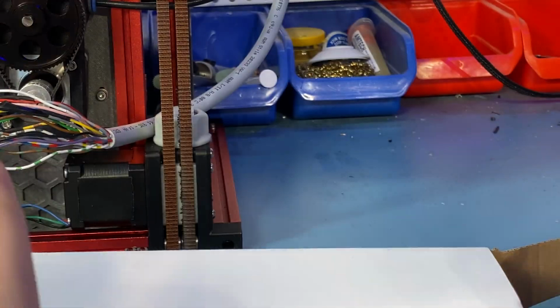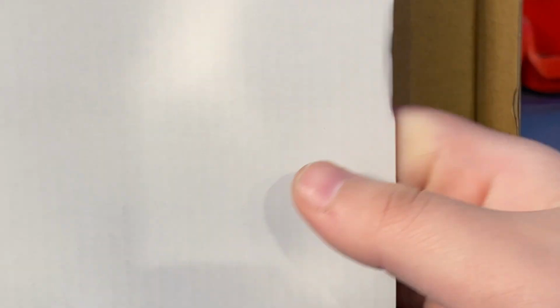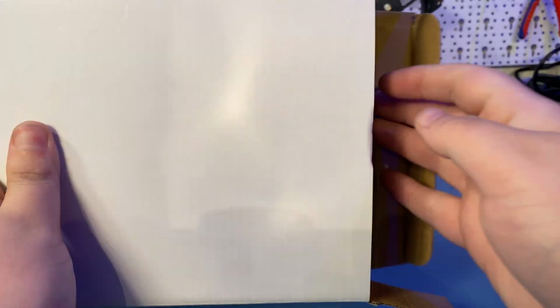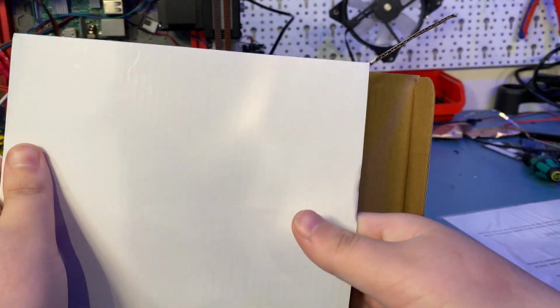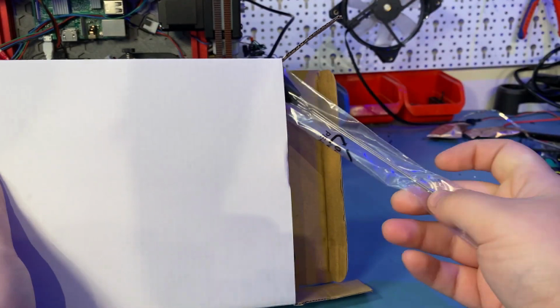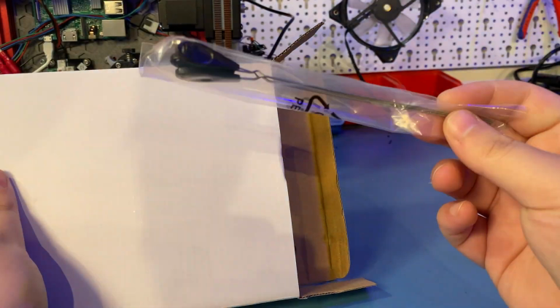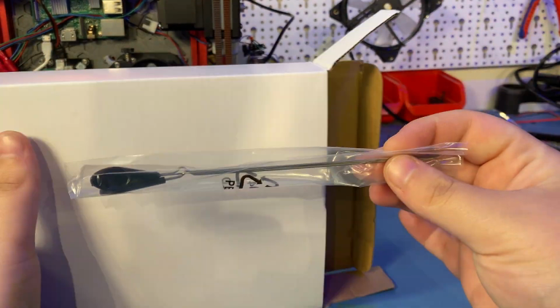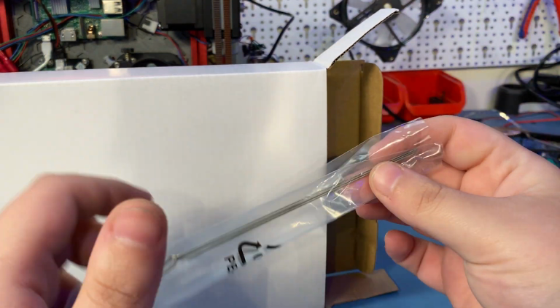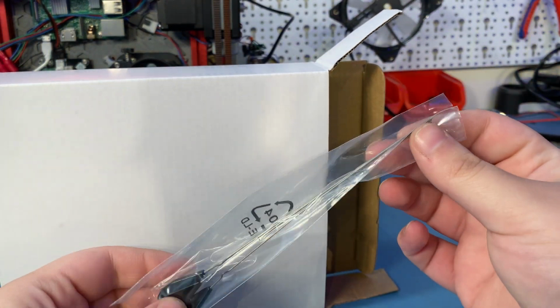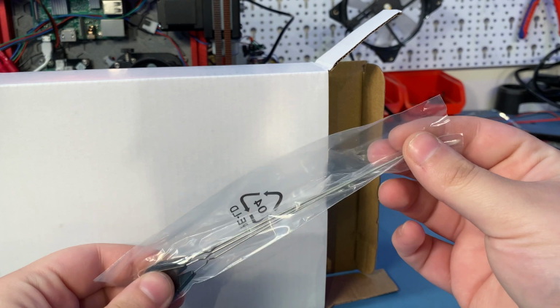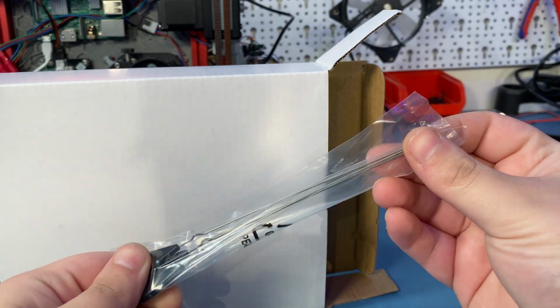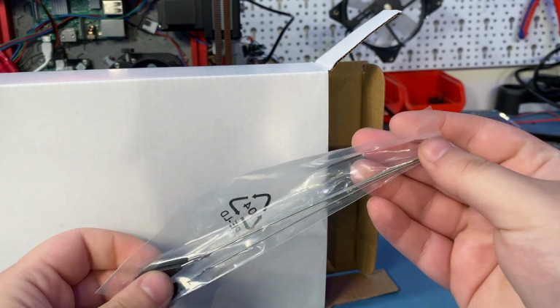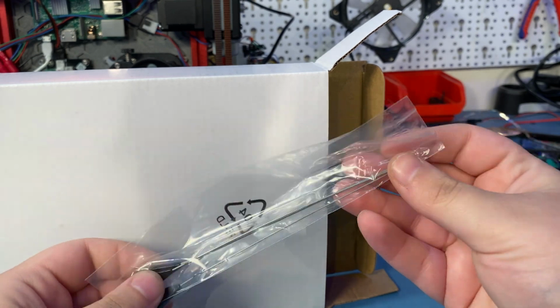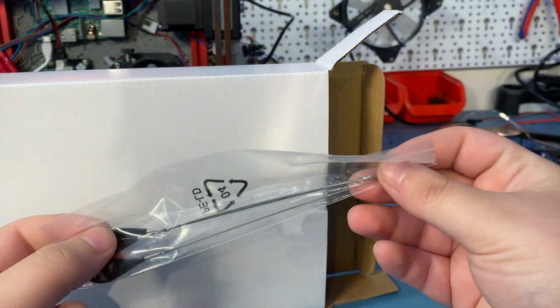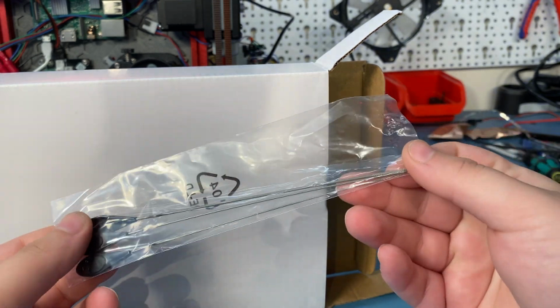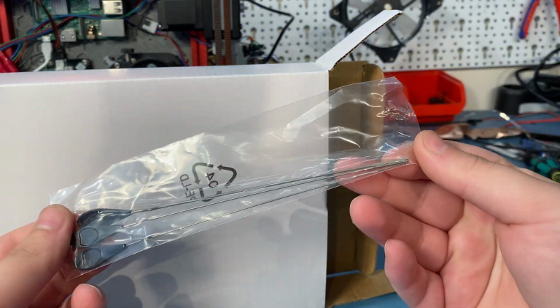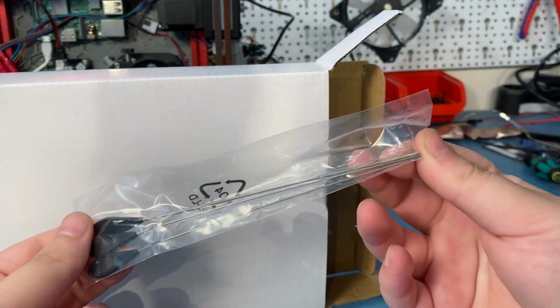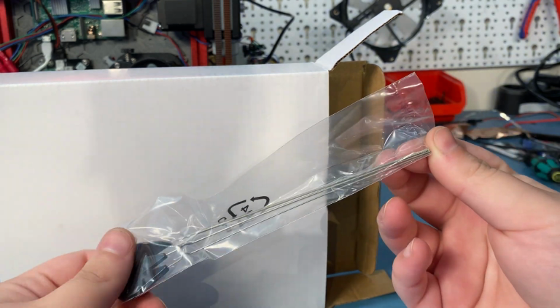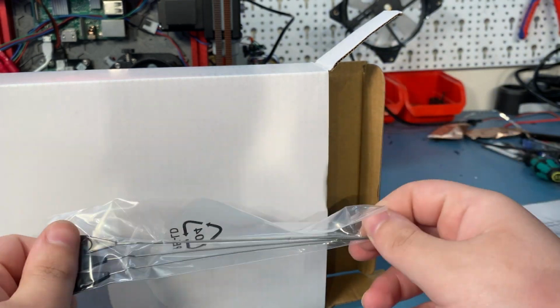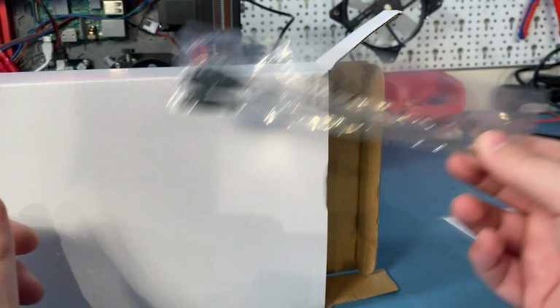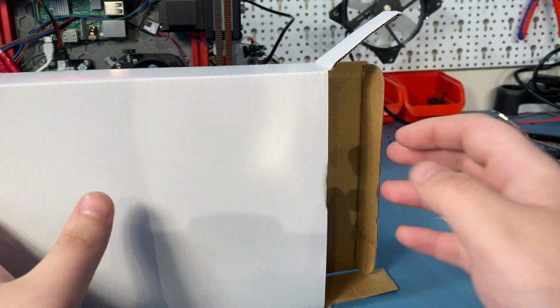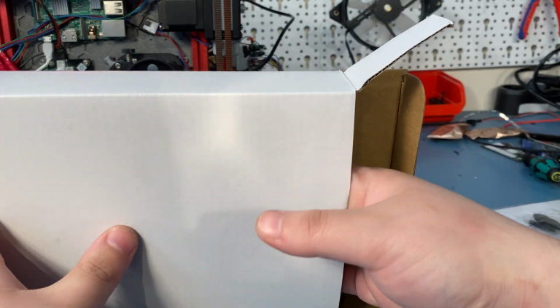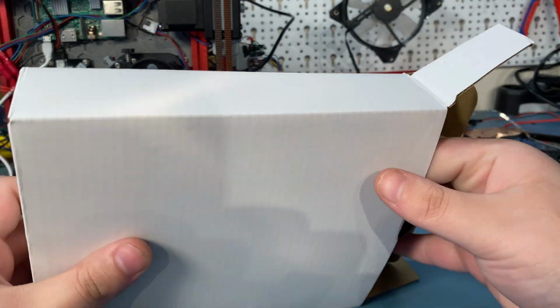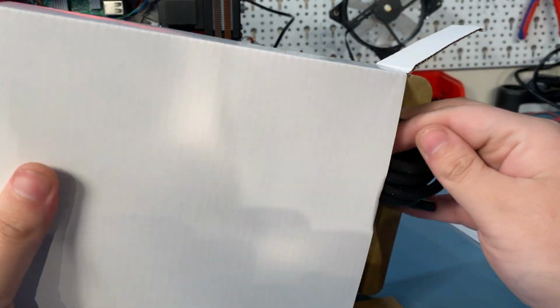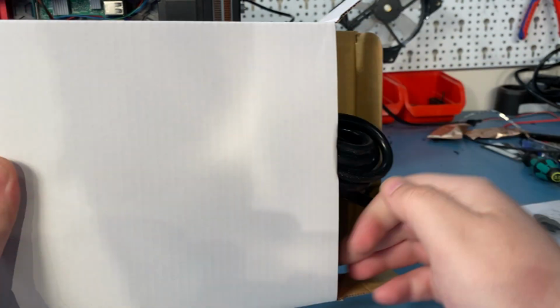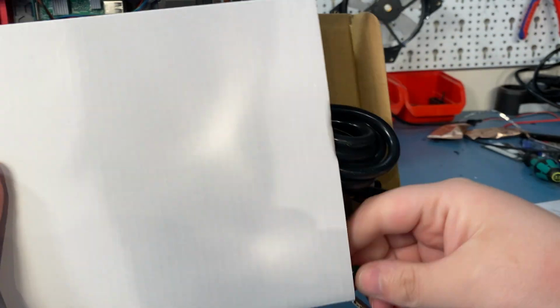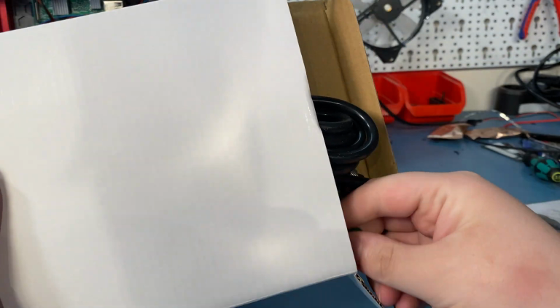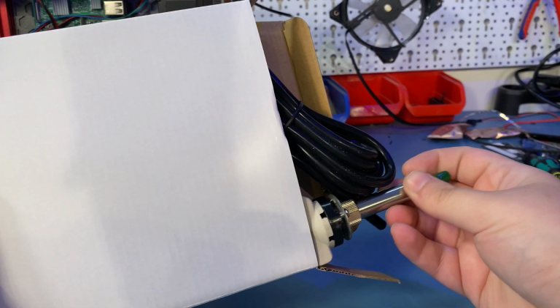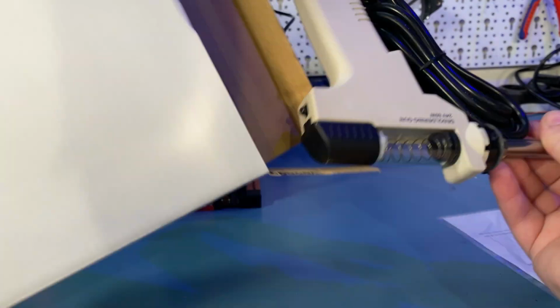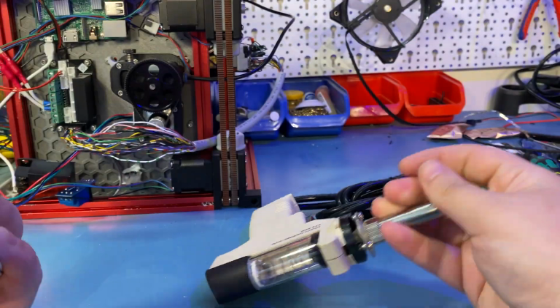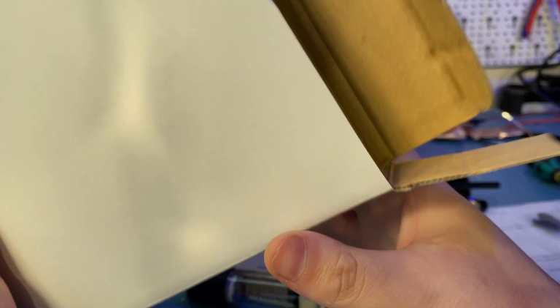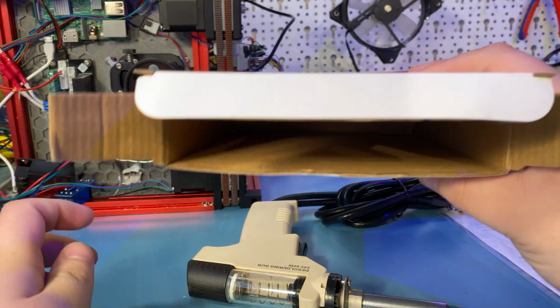In another bag we get three nozzle cleaning needles for the three different sizes of nozzles included — the two I showed and the one pre-installed on the desoldering gun.